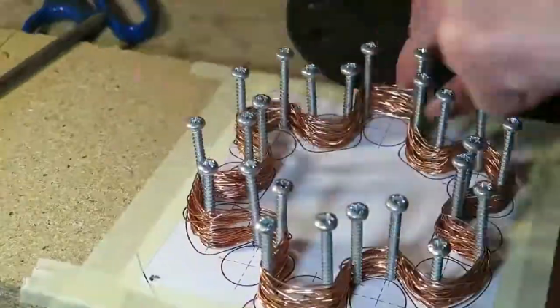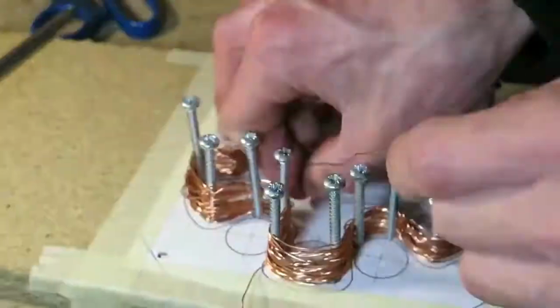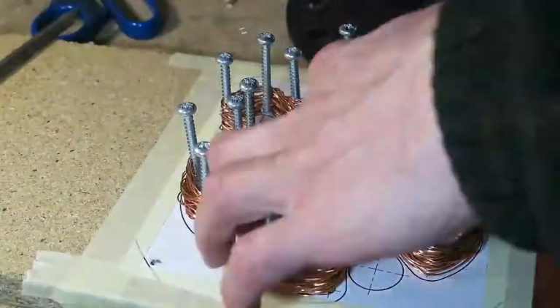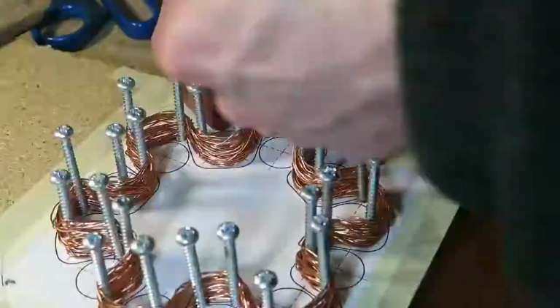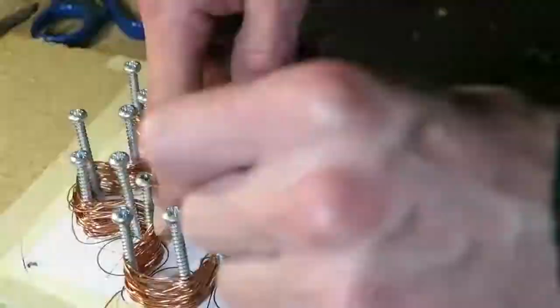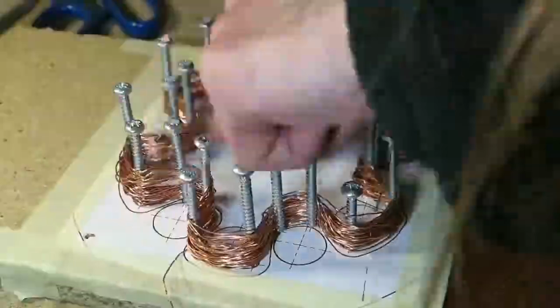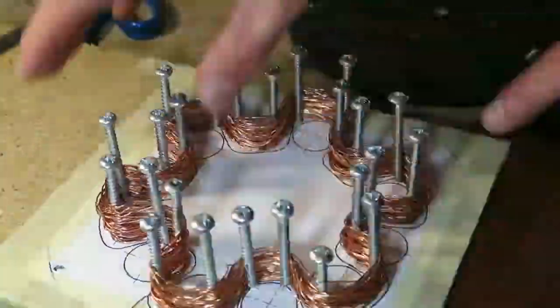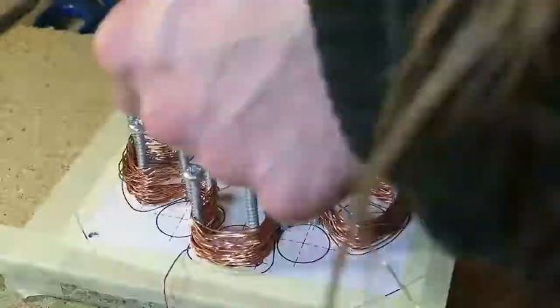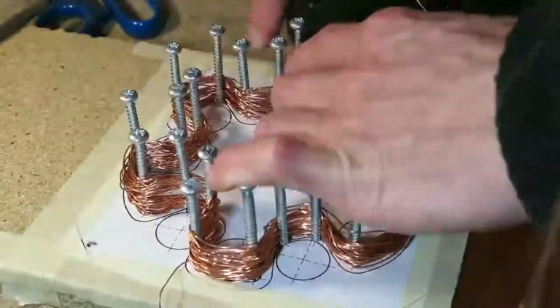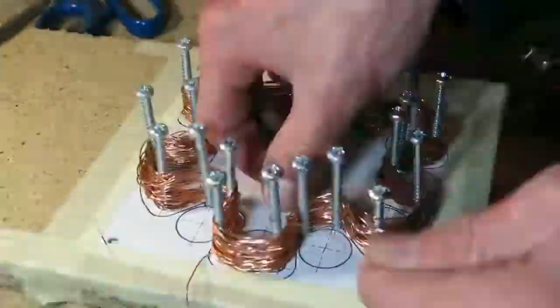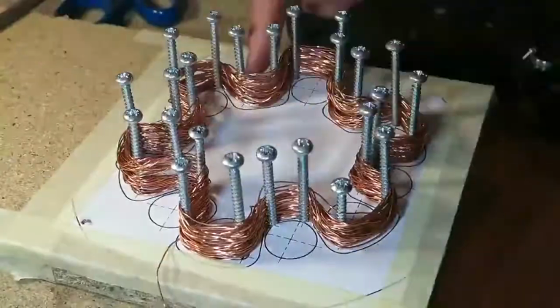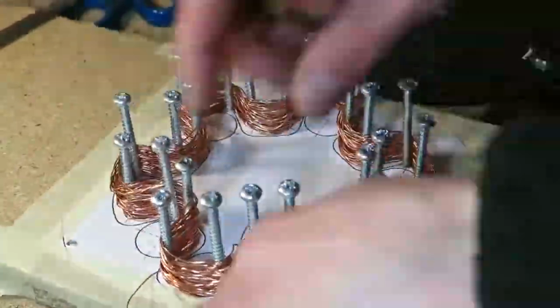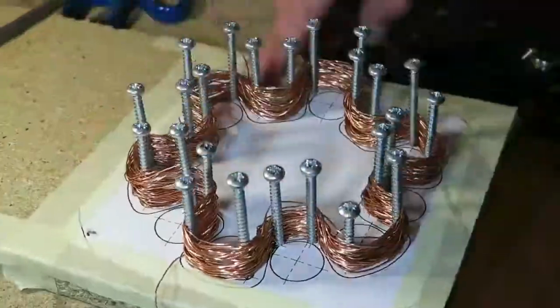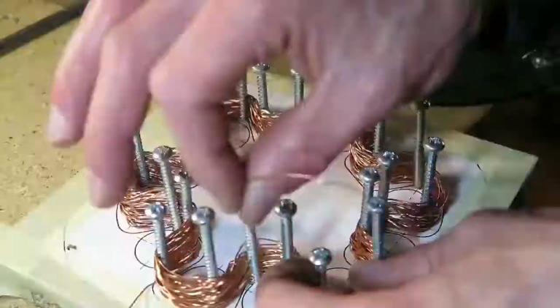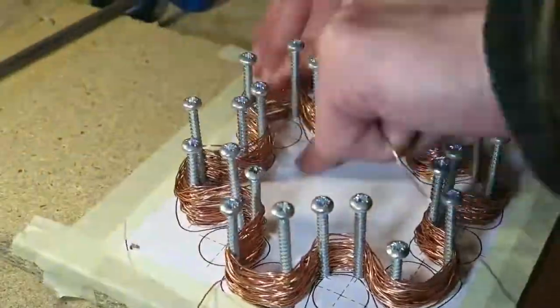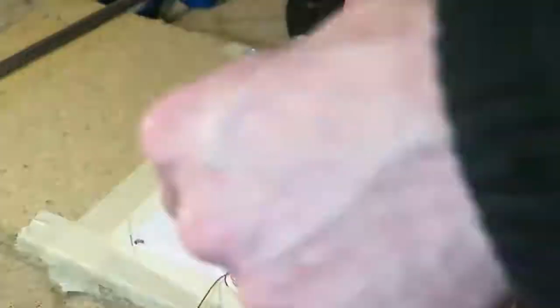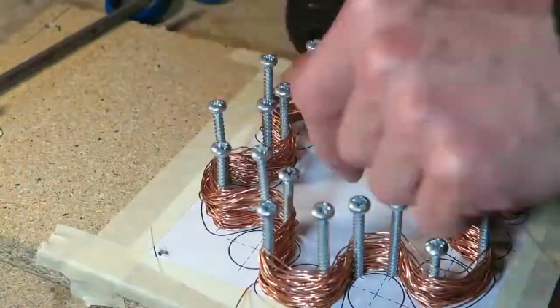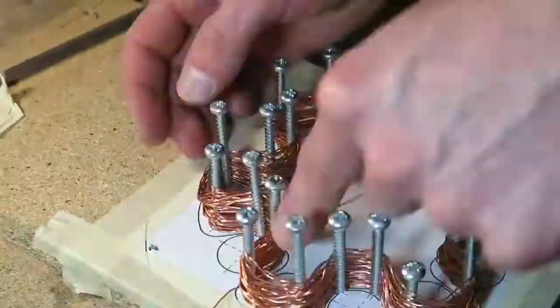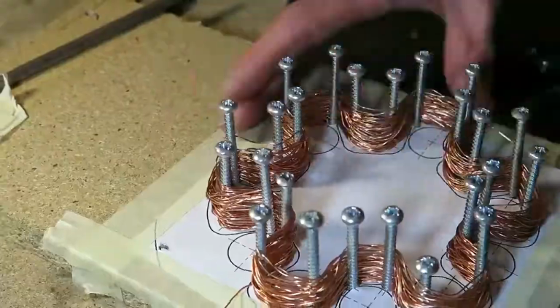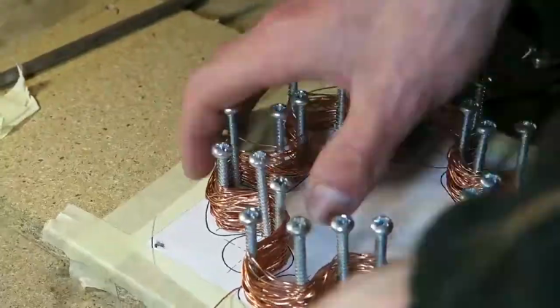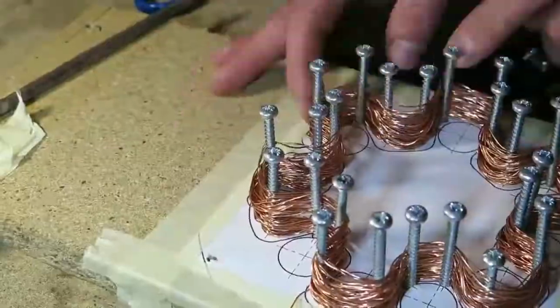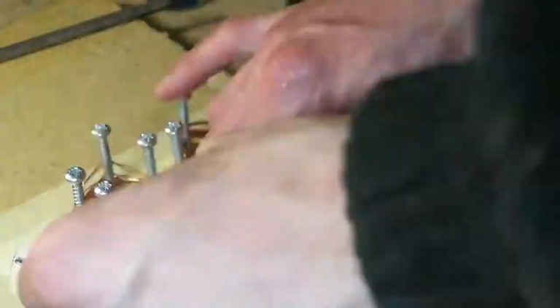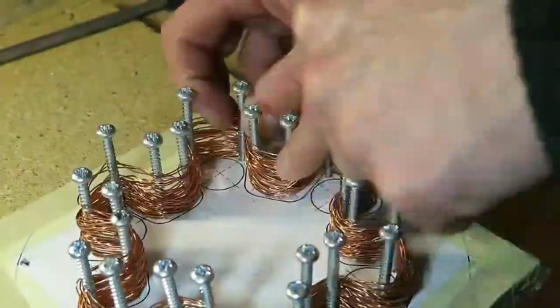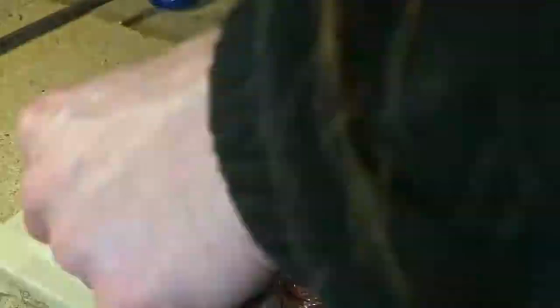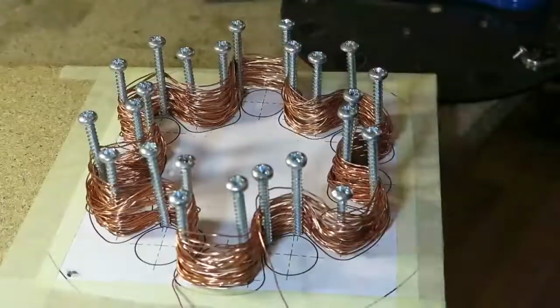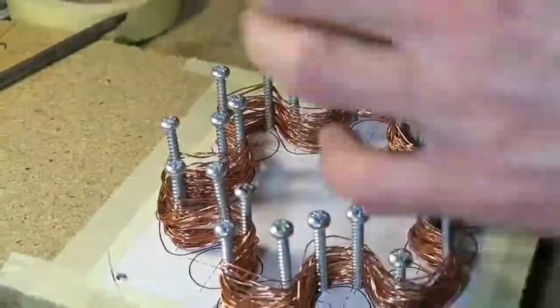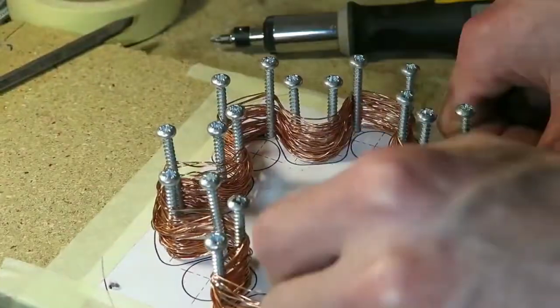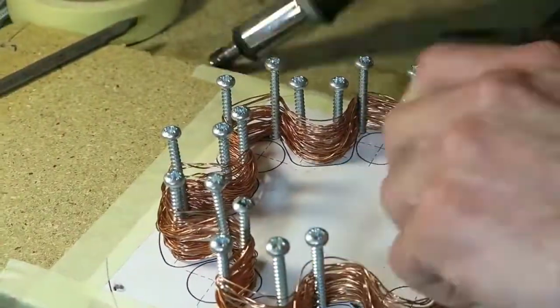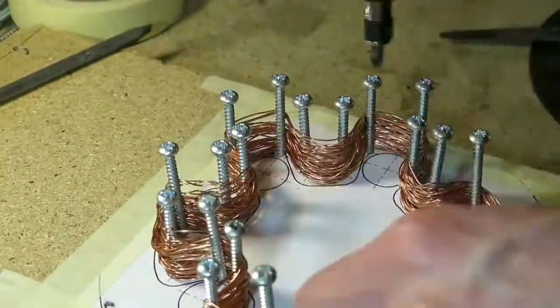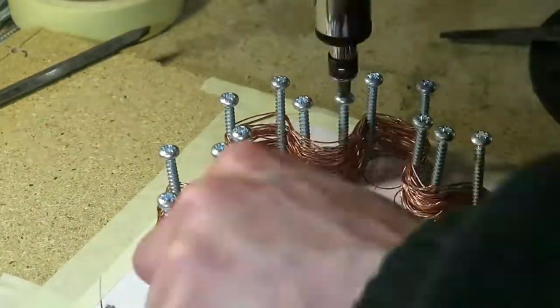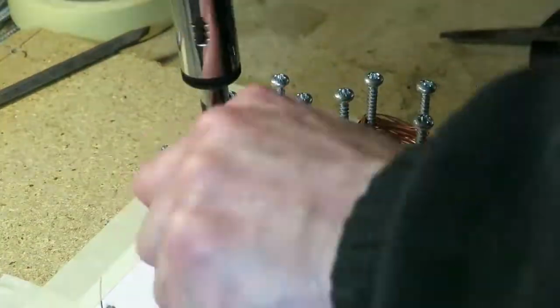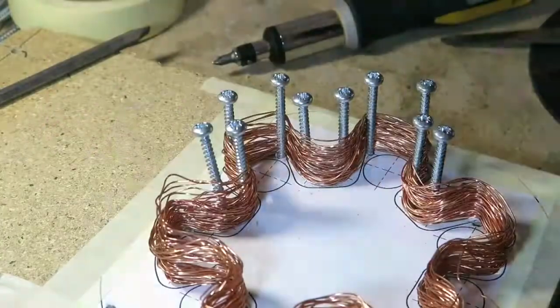This method I am doing here has a disadvantage that you can theoretically make only flat coils. After you remove the screws, this coil can be pressed and its height can be reduced.